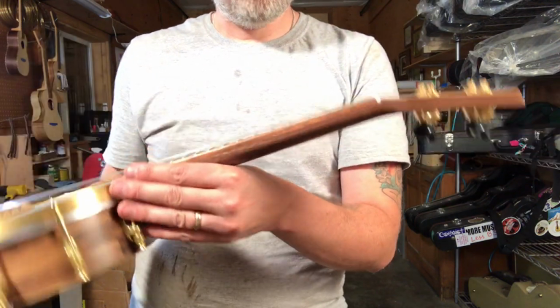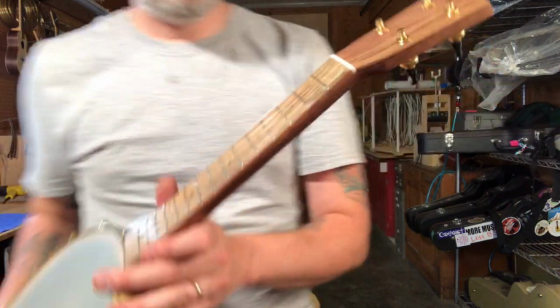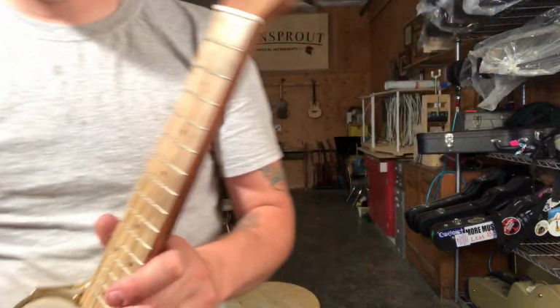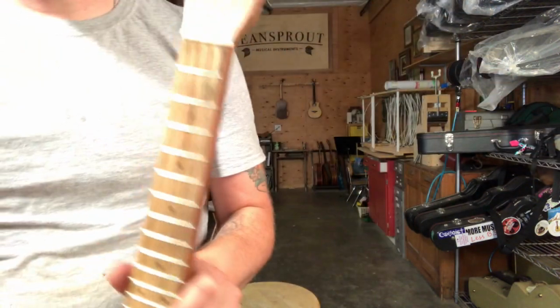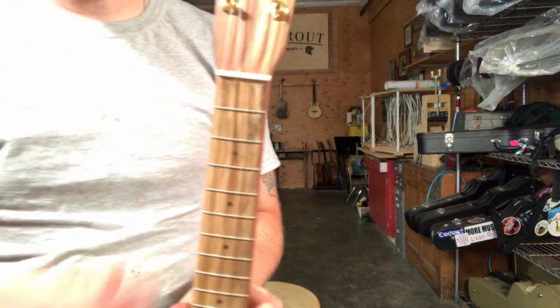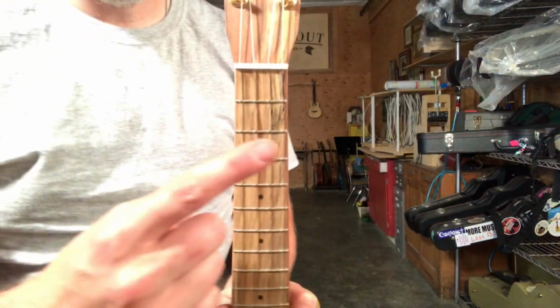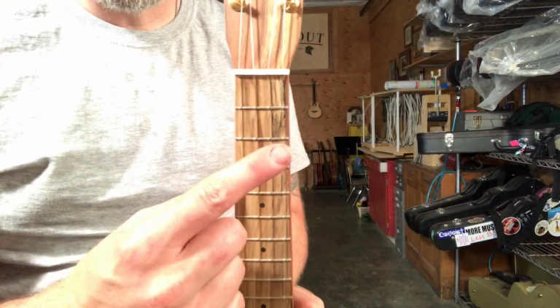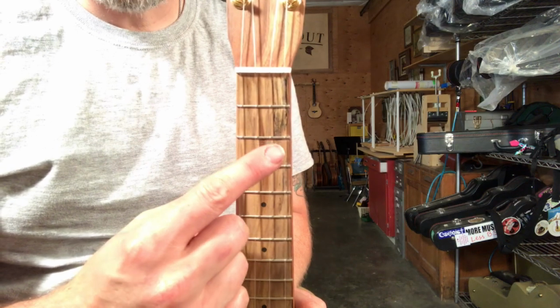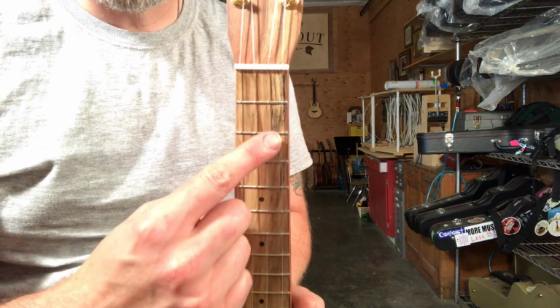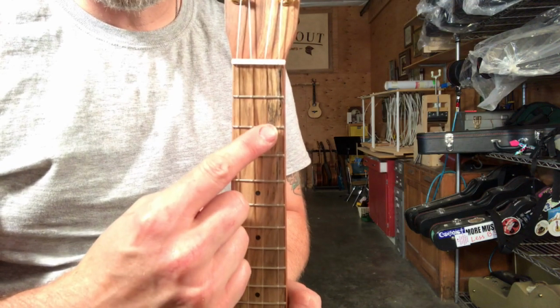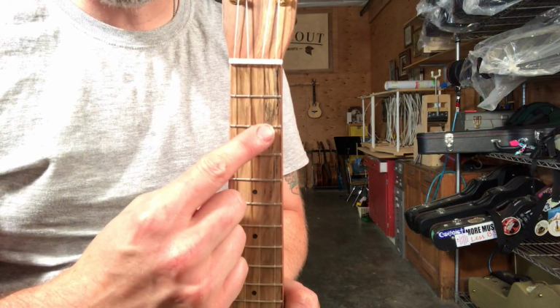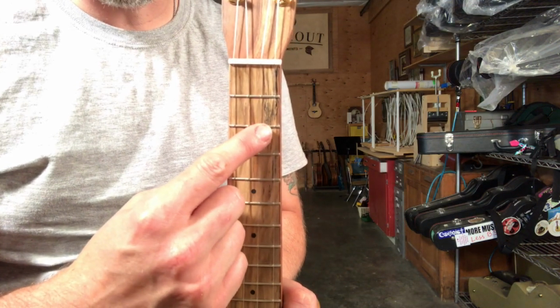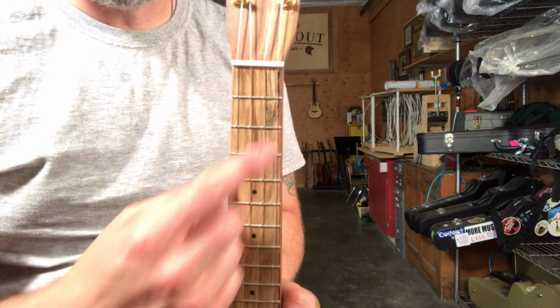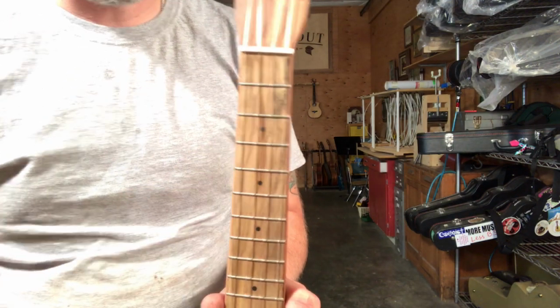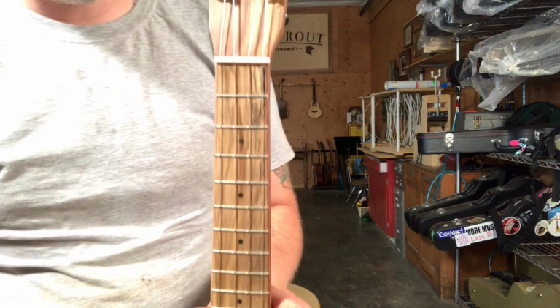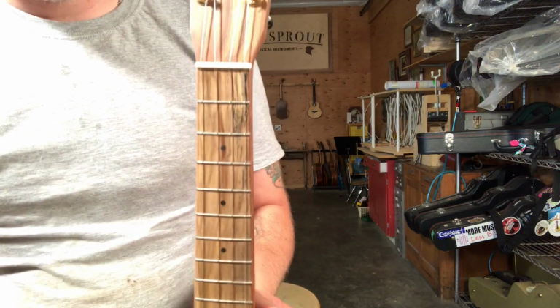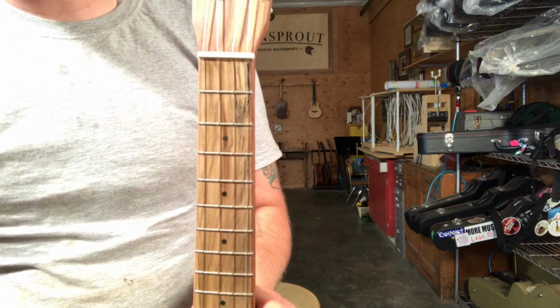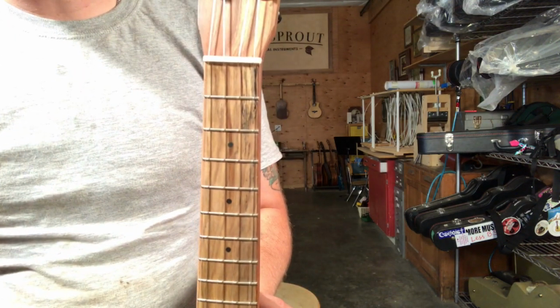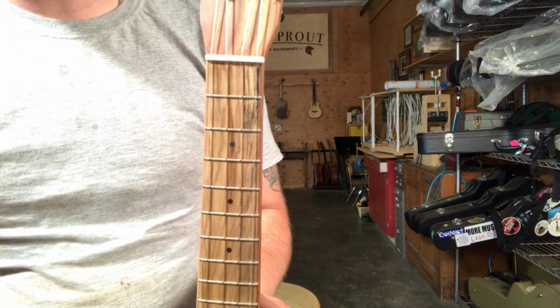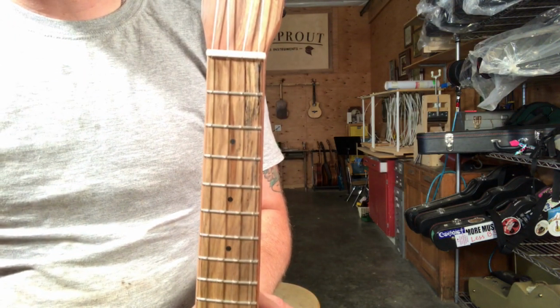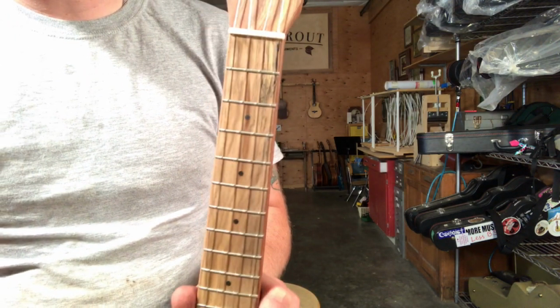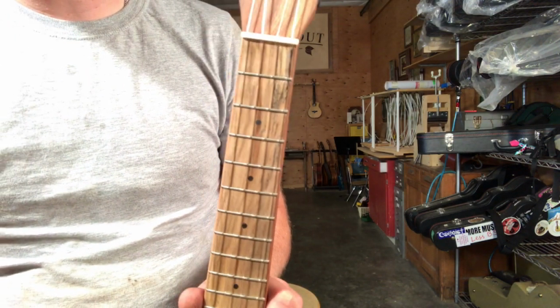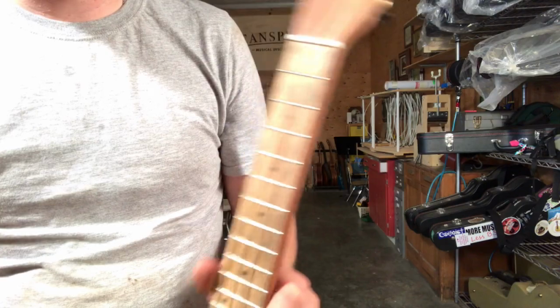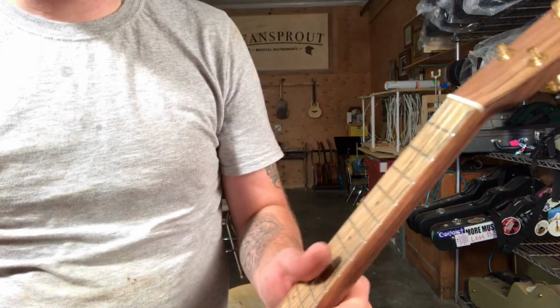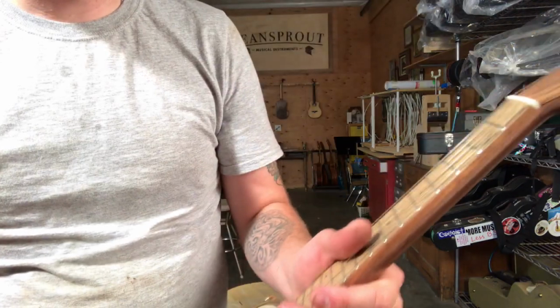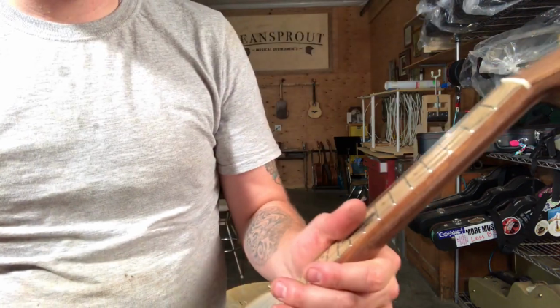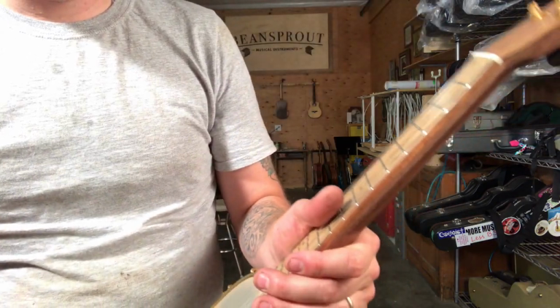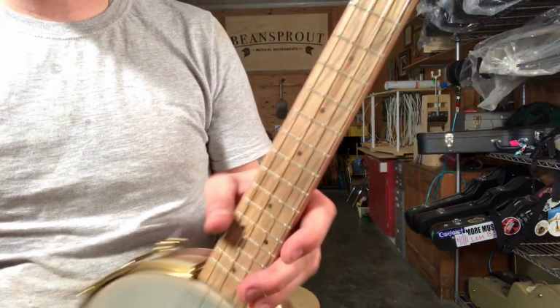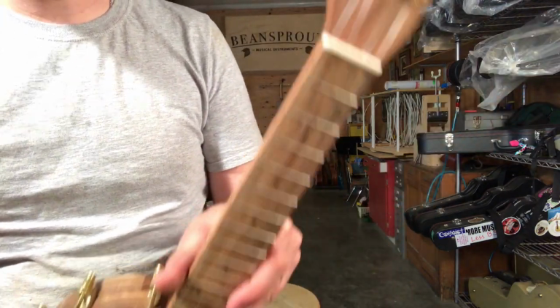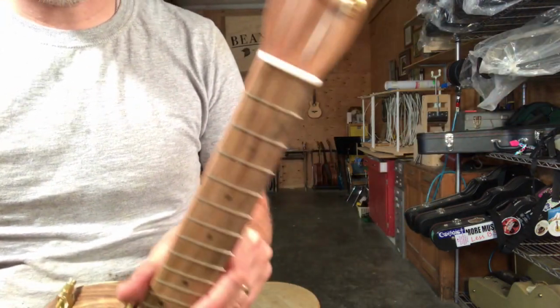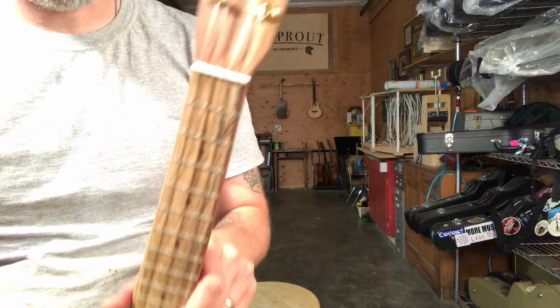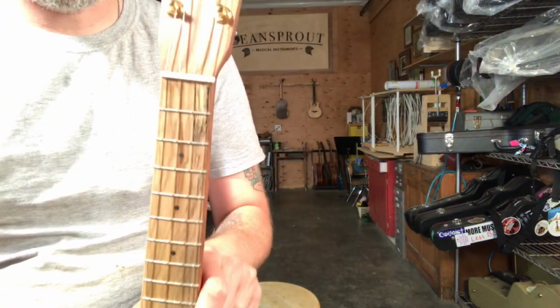If you look real close right here, there's one little bit of spalting in the fretboard. That's like a mold that grows in the wood, or a fungus I think. Makes for those beautiful little black stripes.